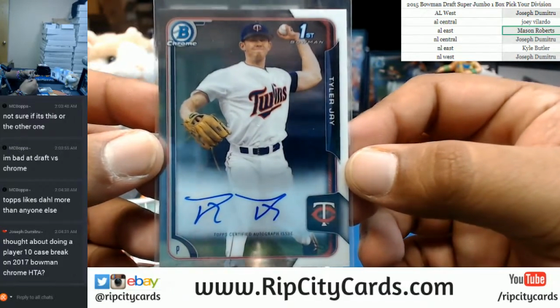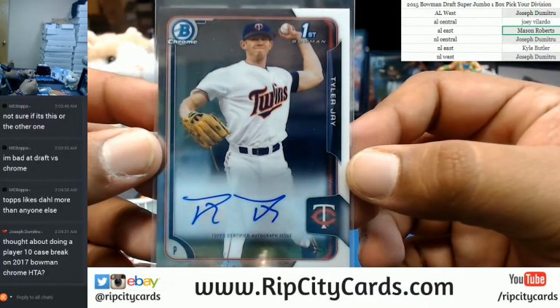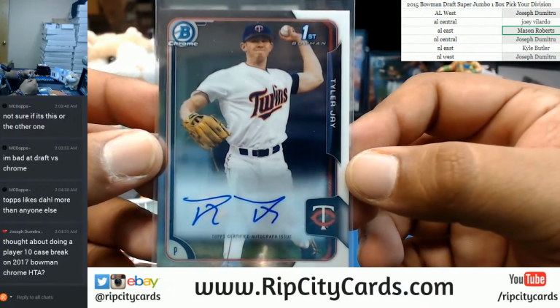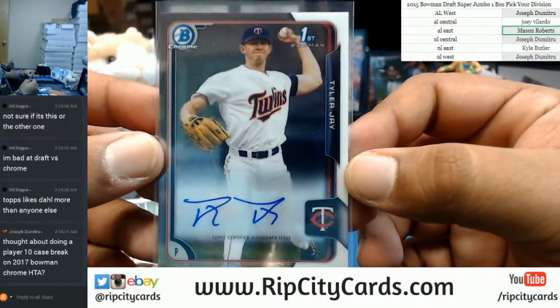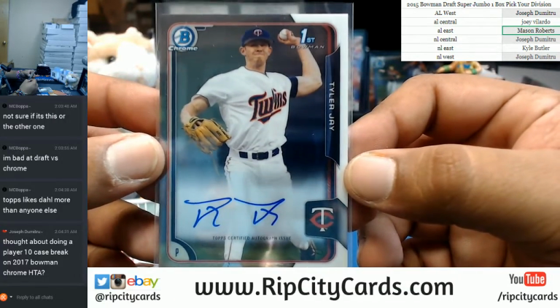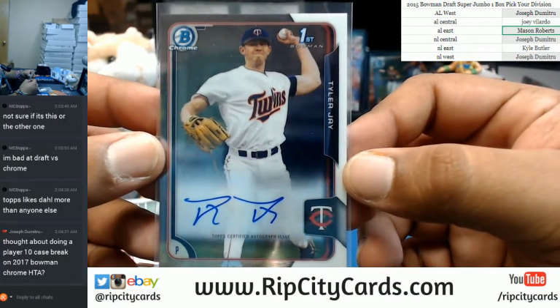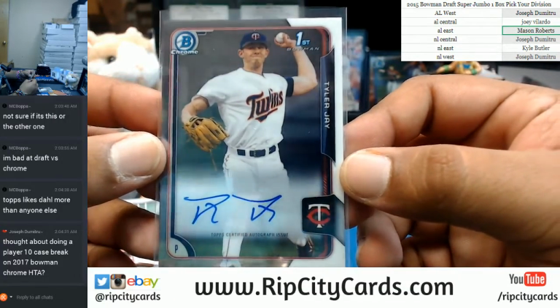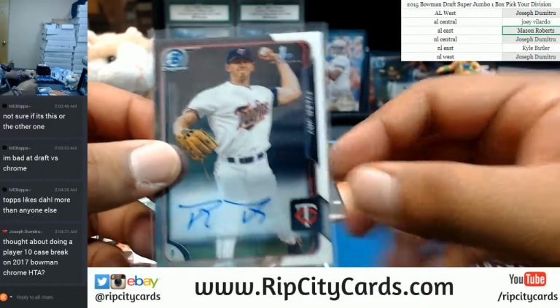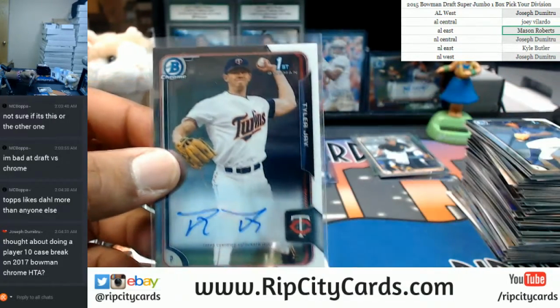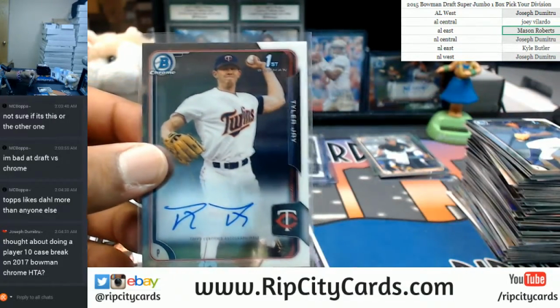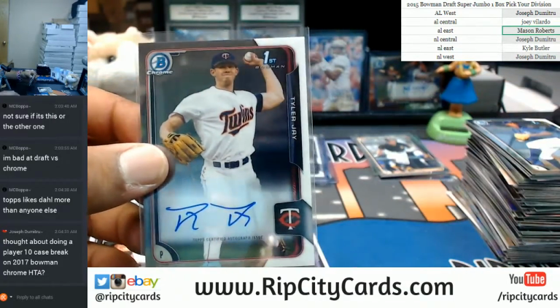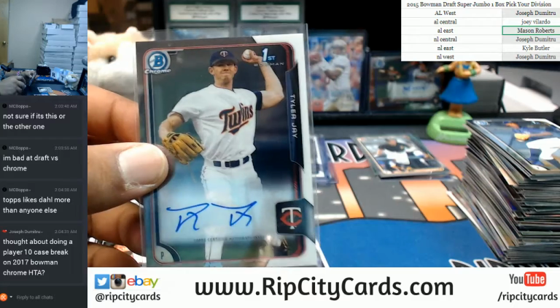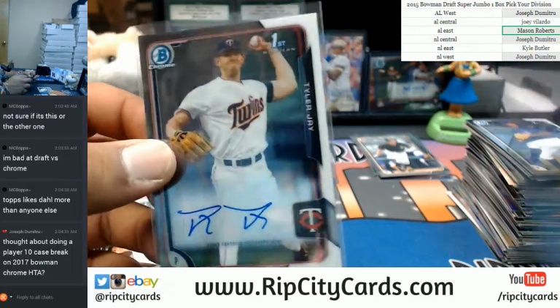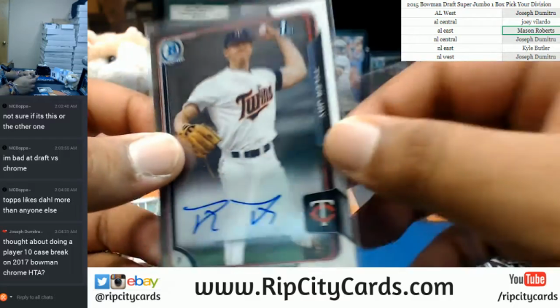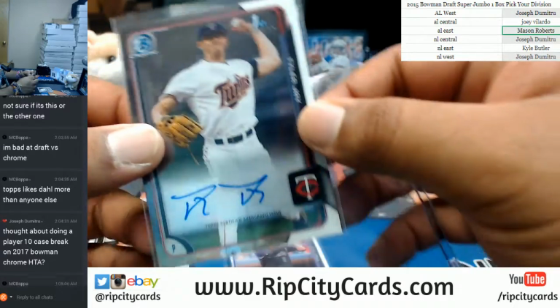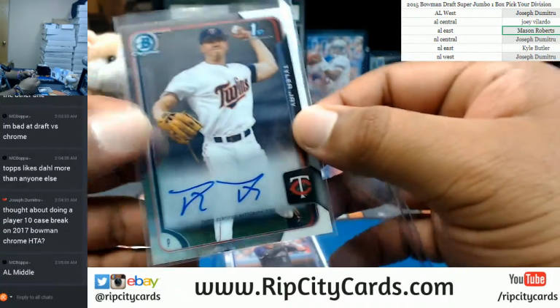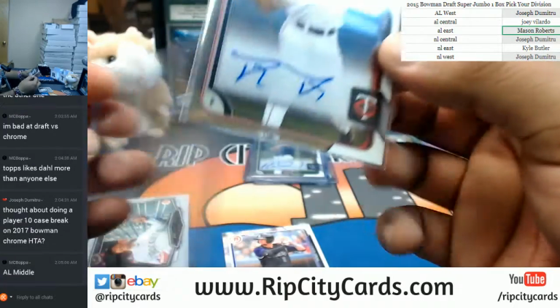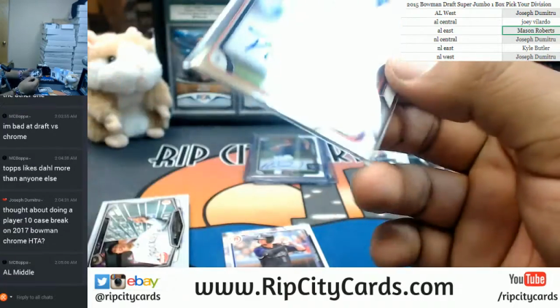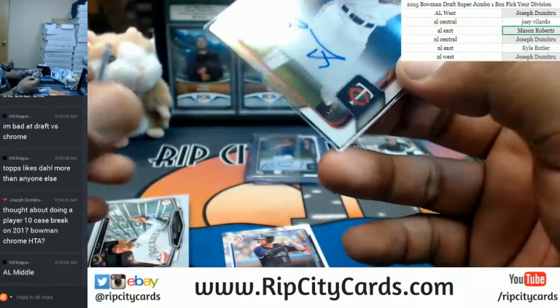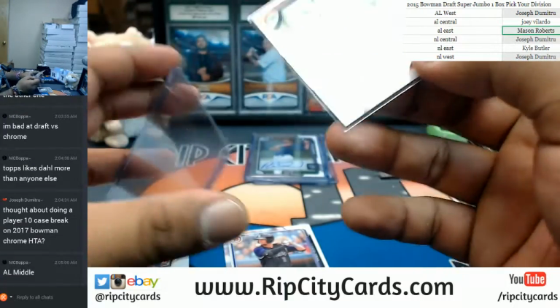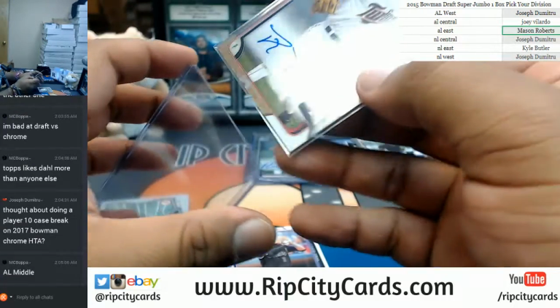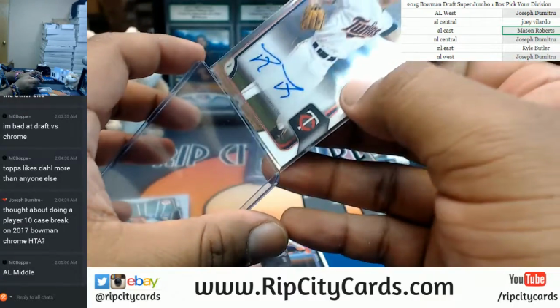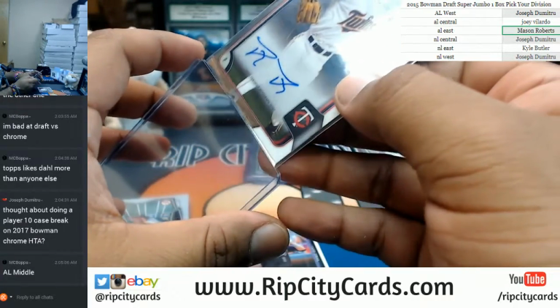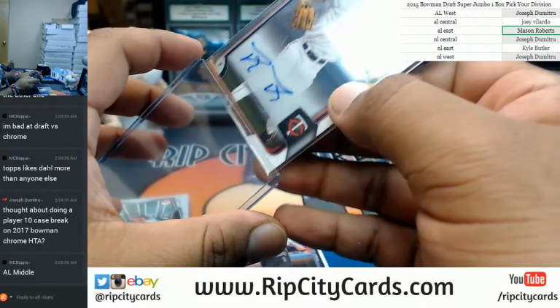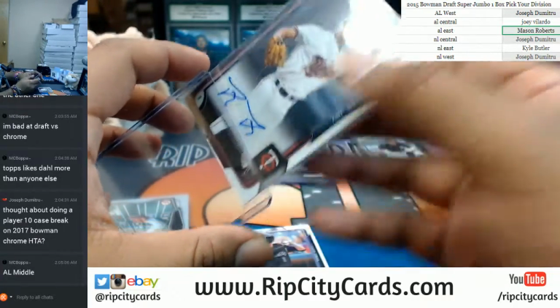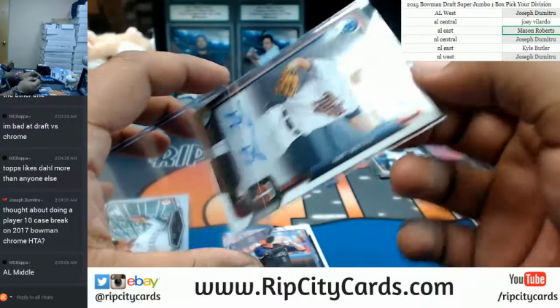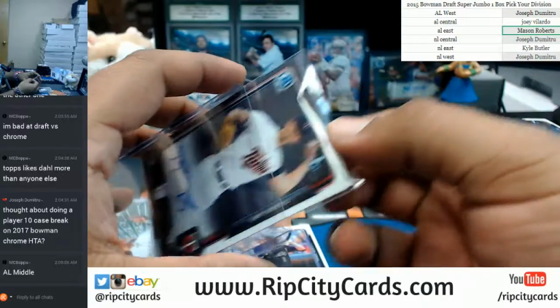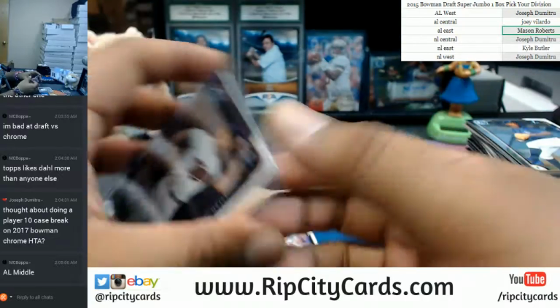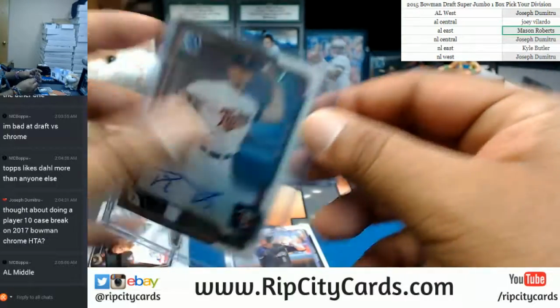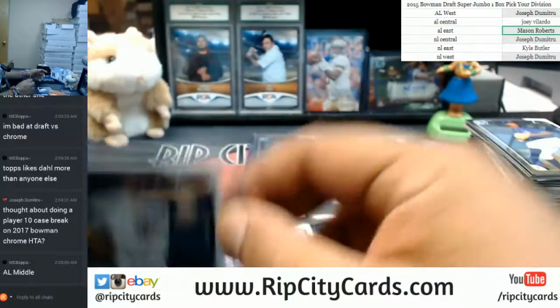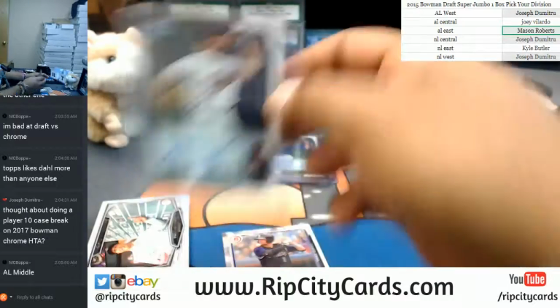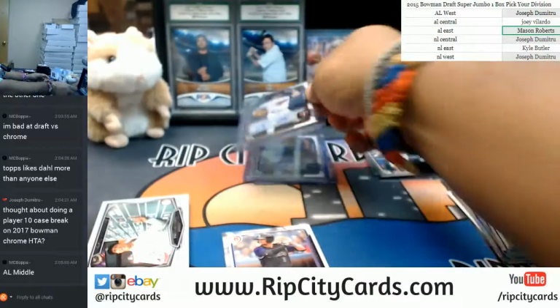Tyler J. autograph for the Twins — that goes to the AL Central. Or the AL Middle, as Bobba likes to call them.